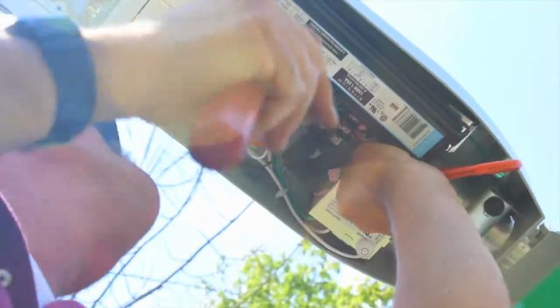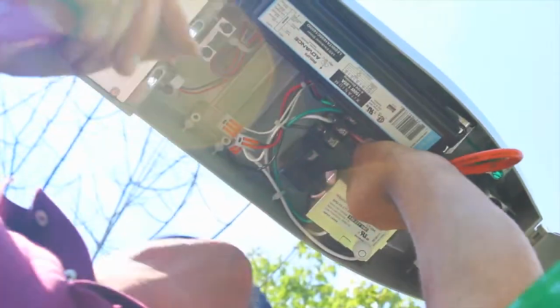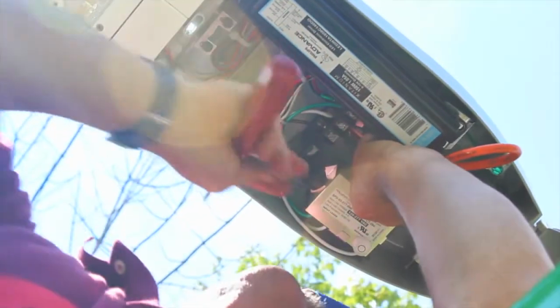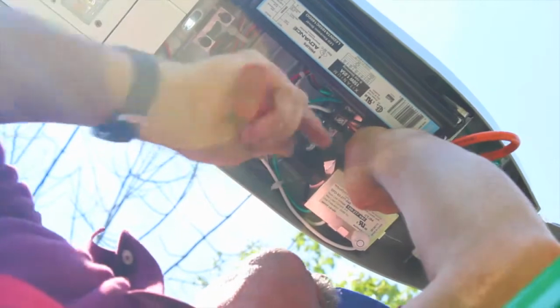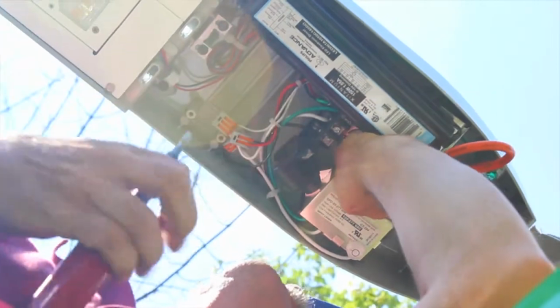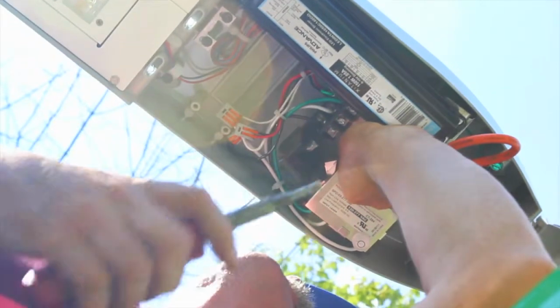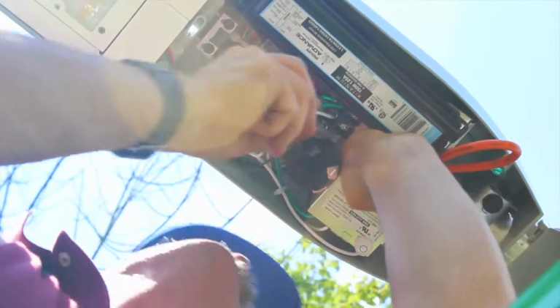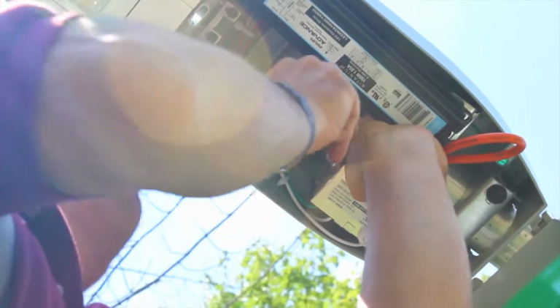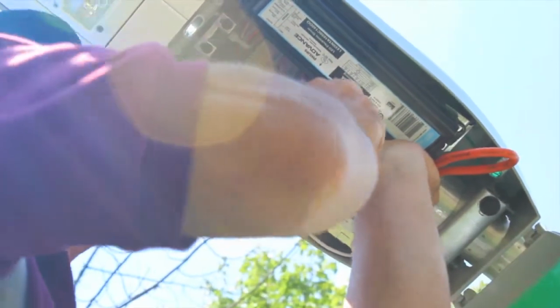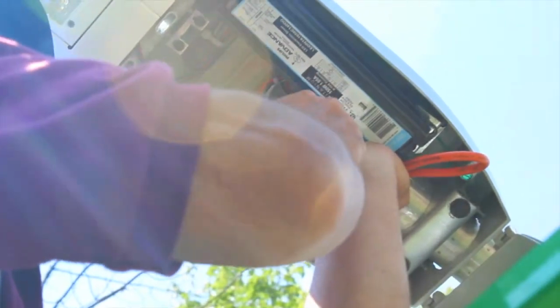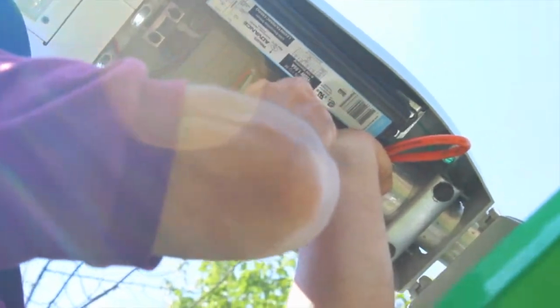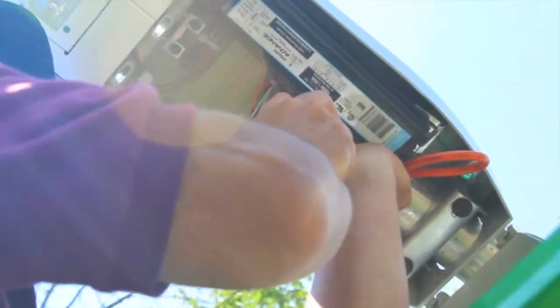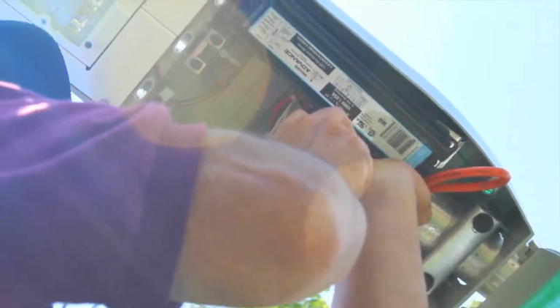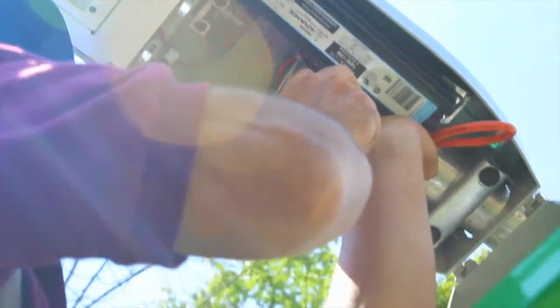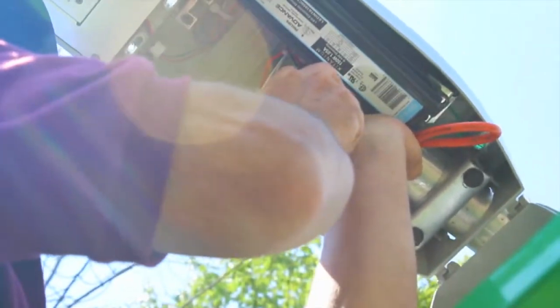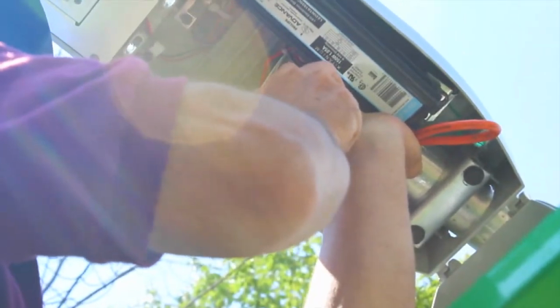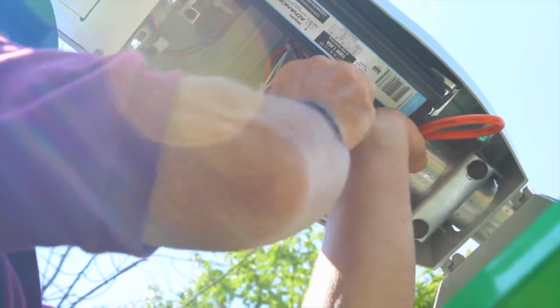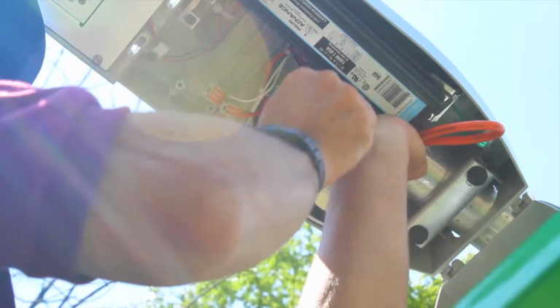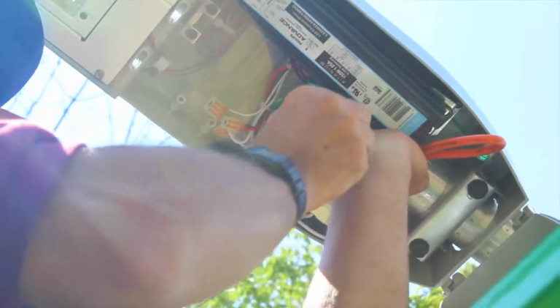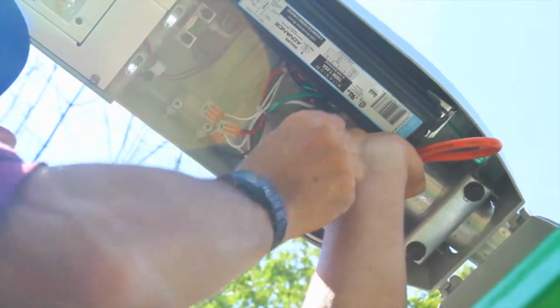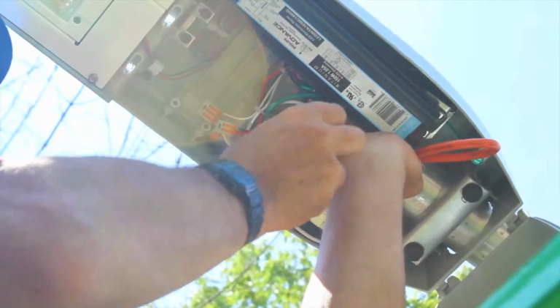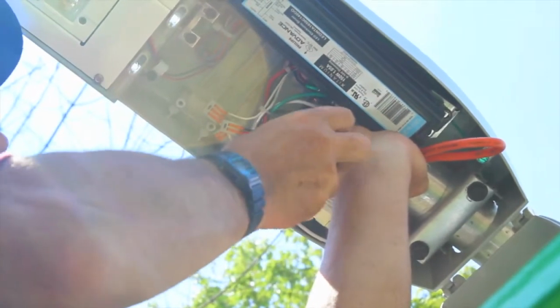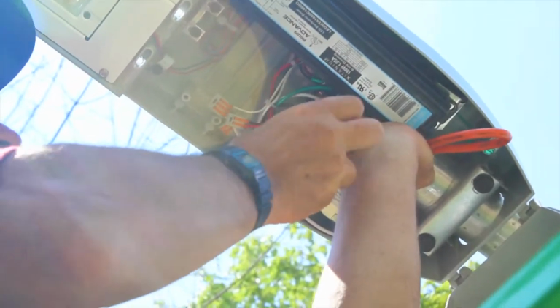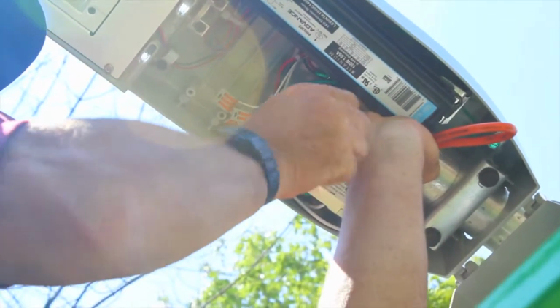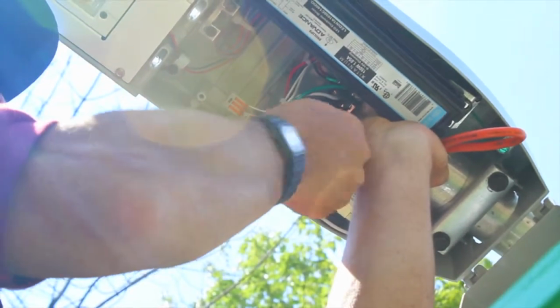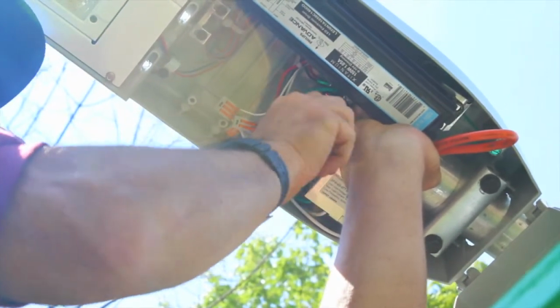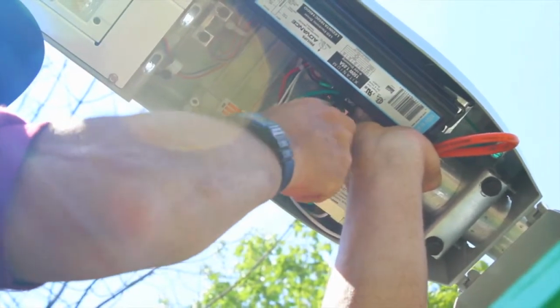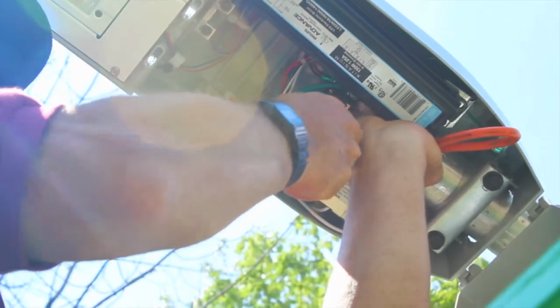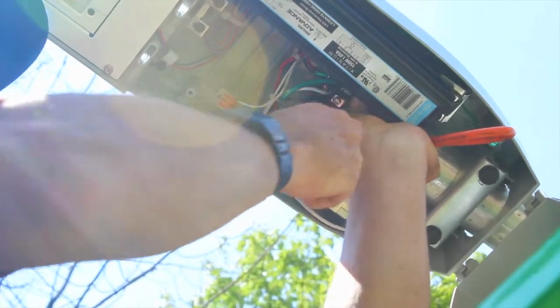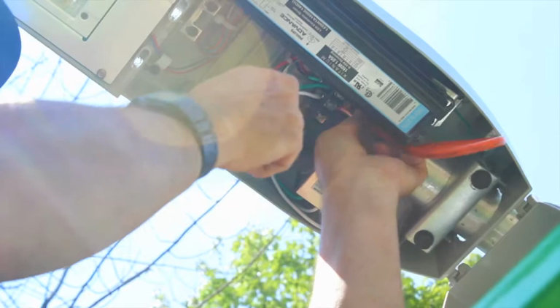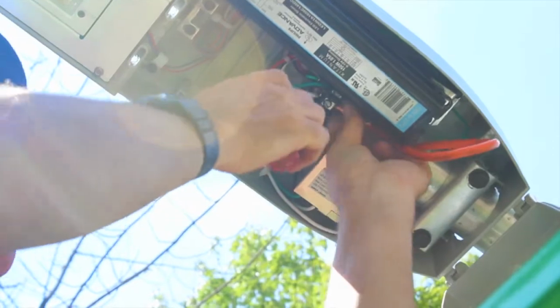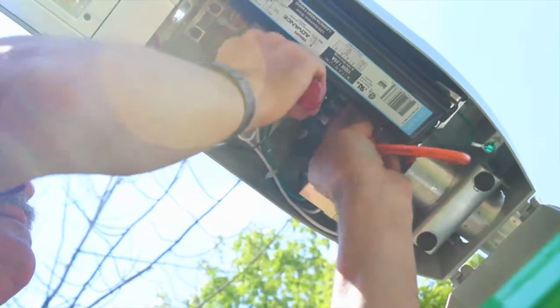Proceed by connecting the incoming supply wires to the fixture terminal block. The wires are color-coded and each wire has its own connection point: black to black, white to common, and green to ground.